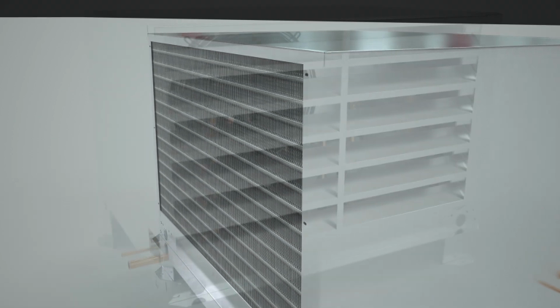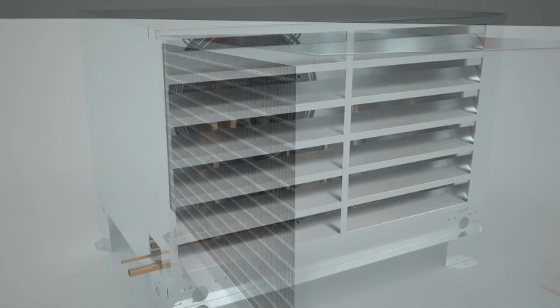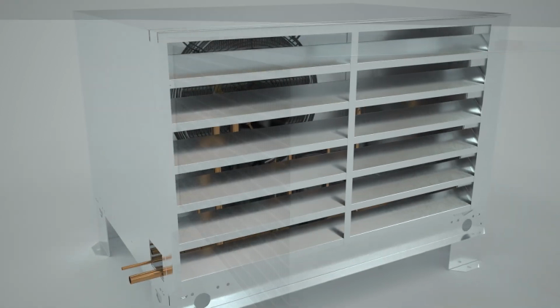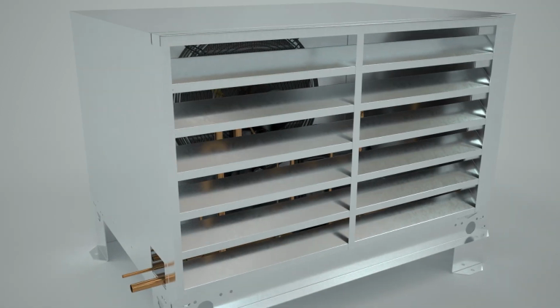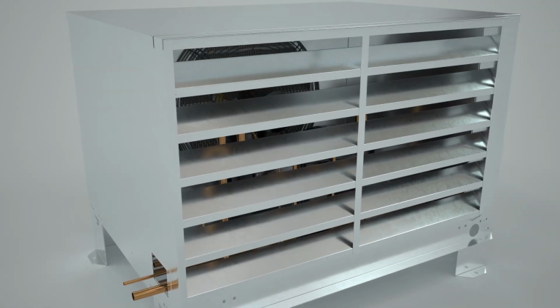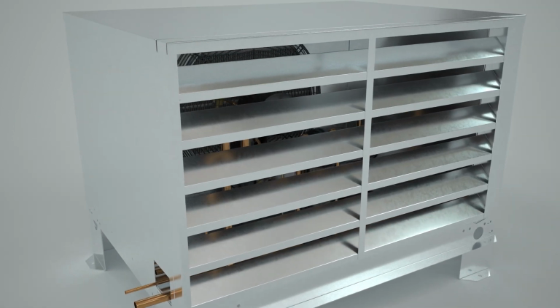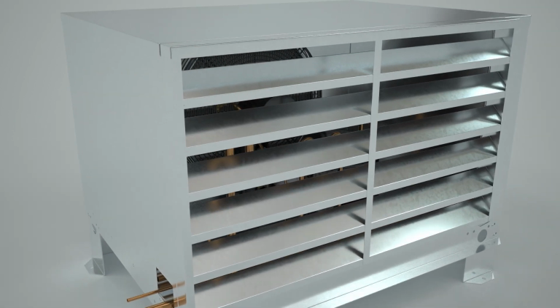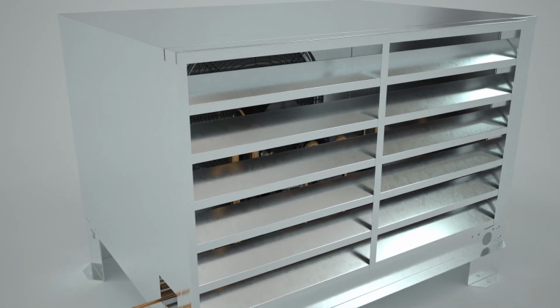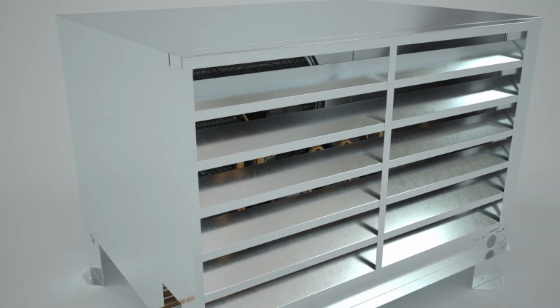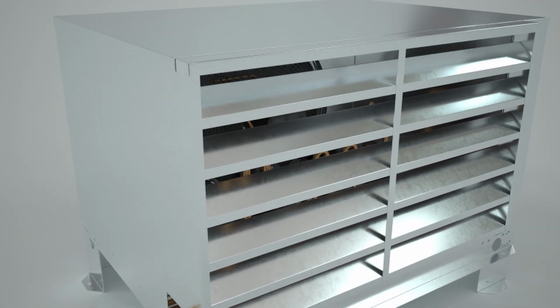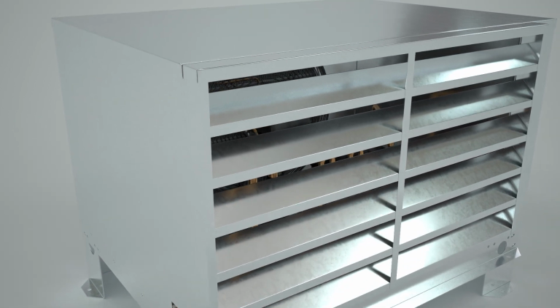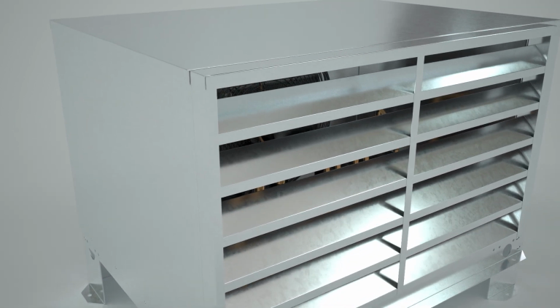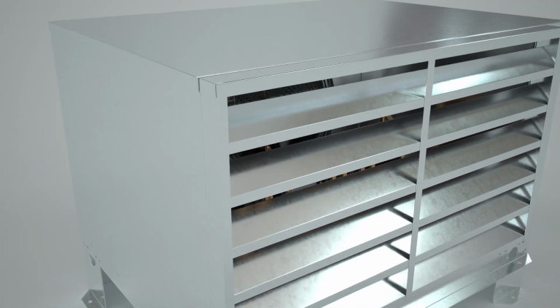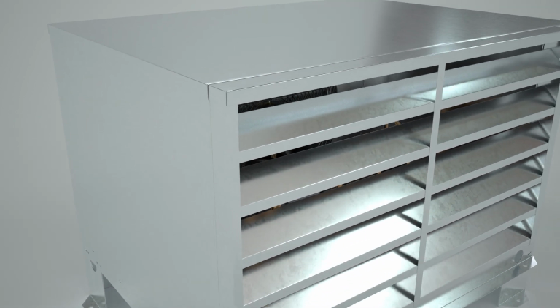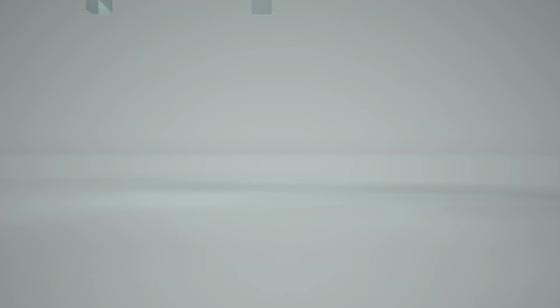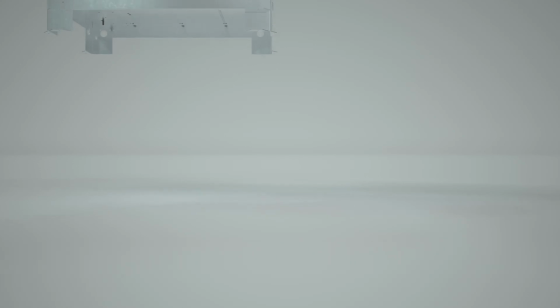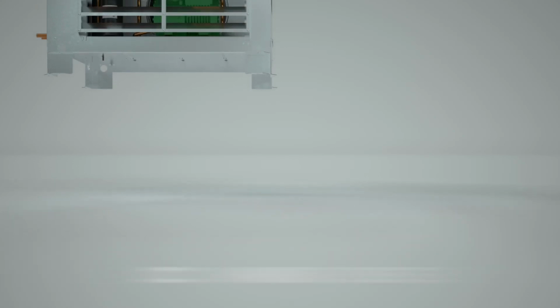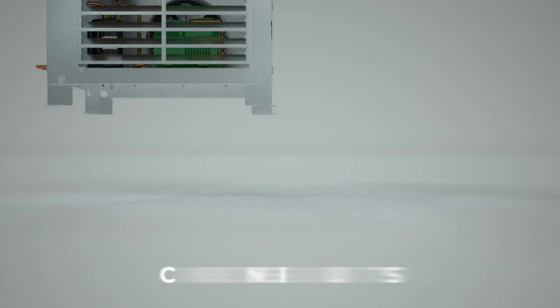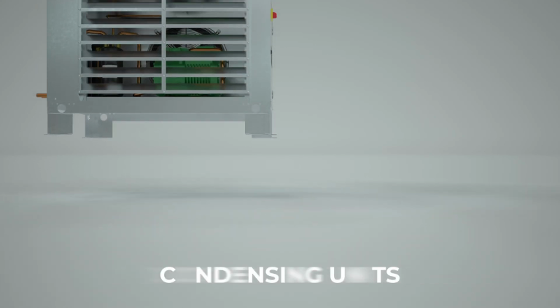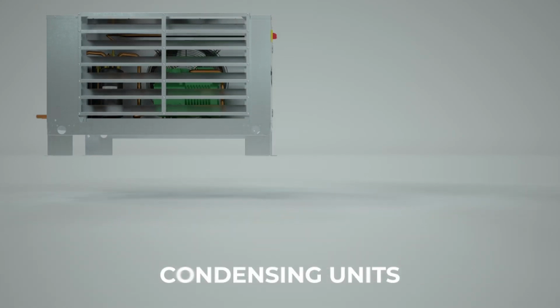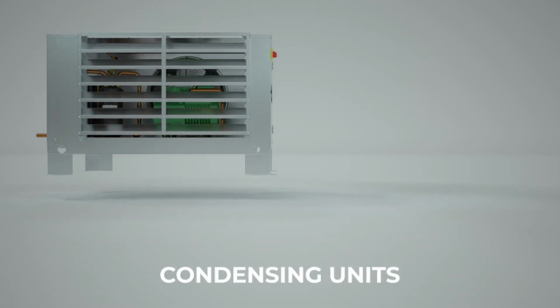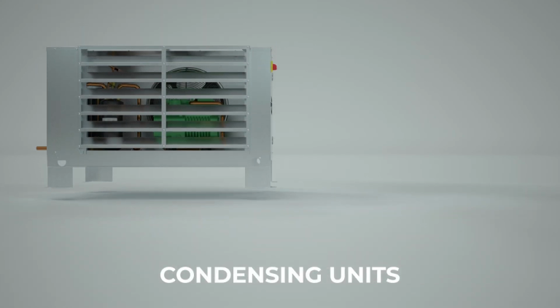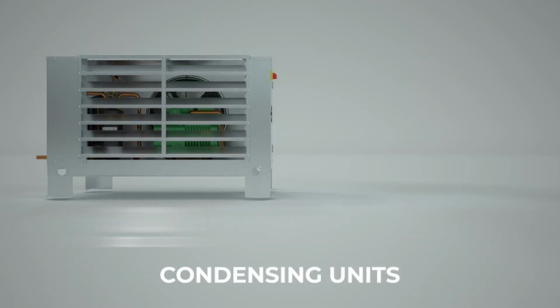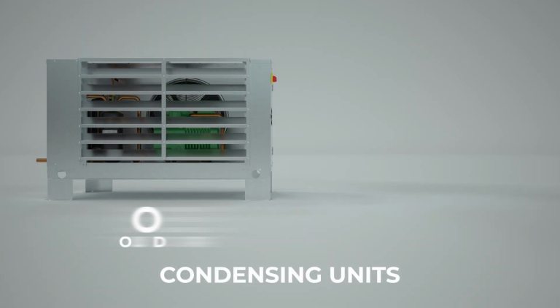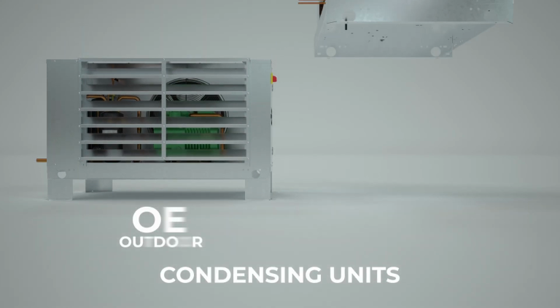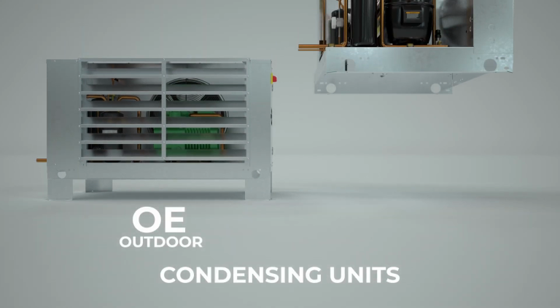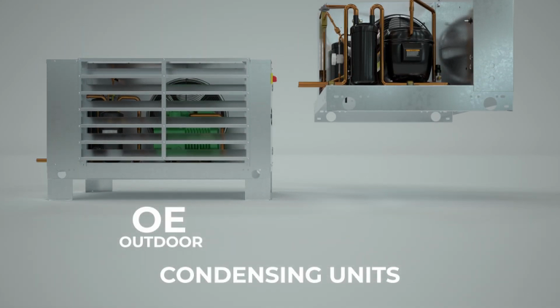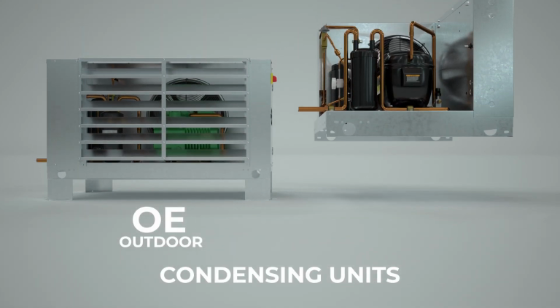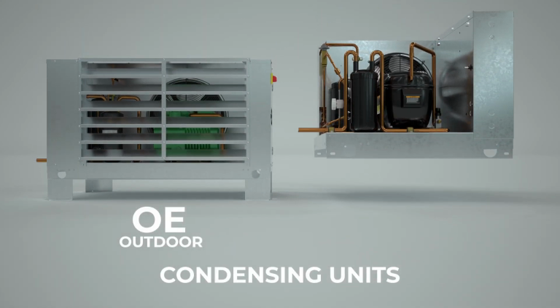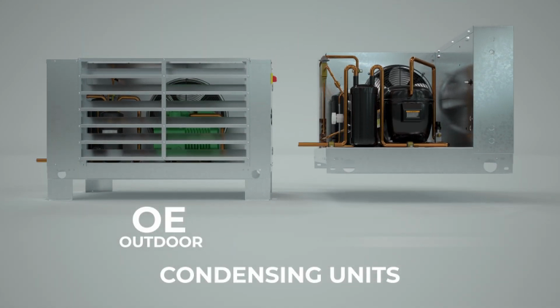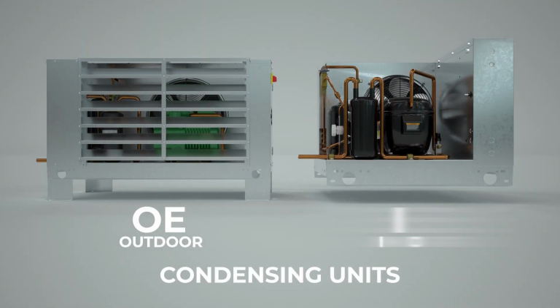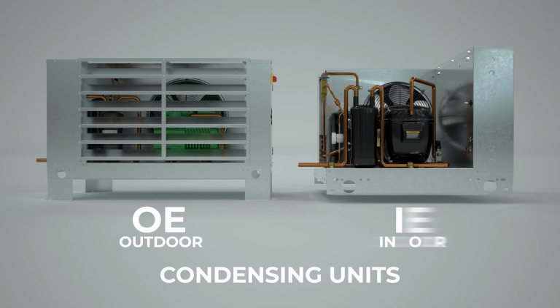Ref Plus's OE and IE series are small, commercial air-cooled condensing units that can either be installed outdoors or indoors.